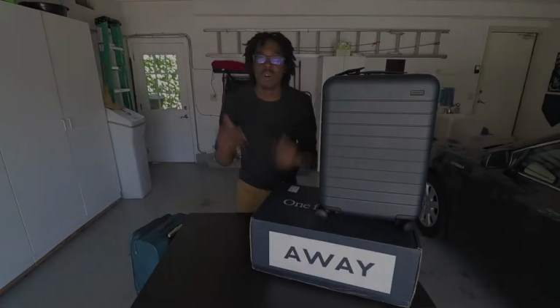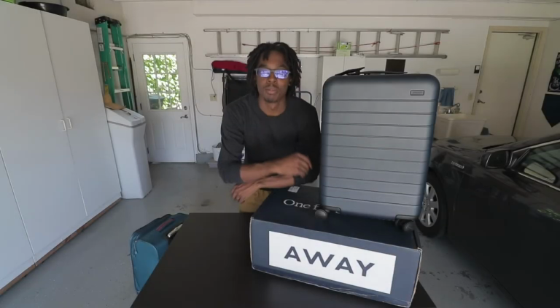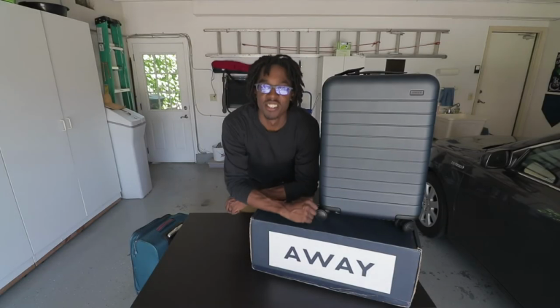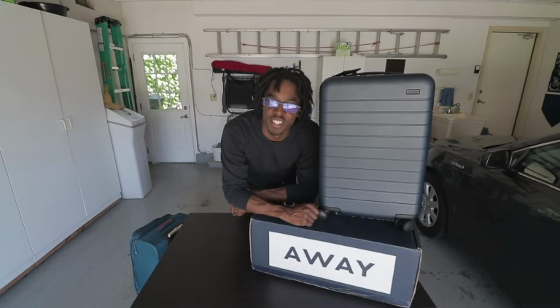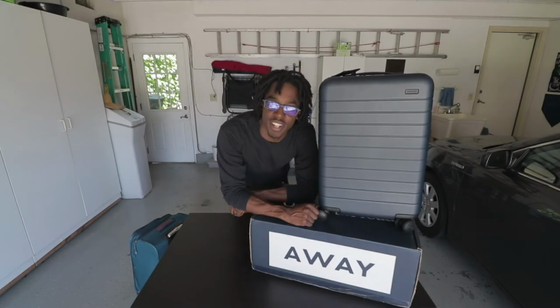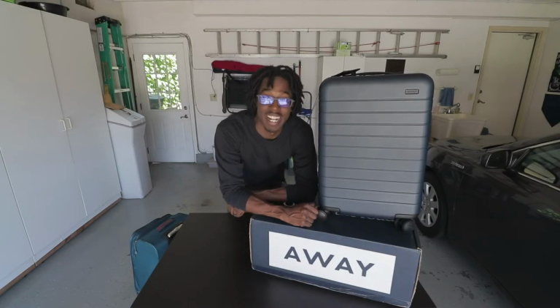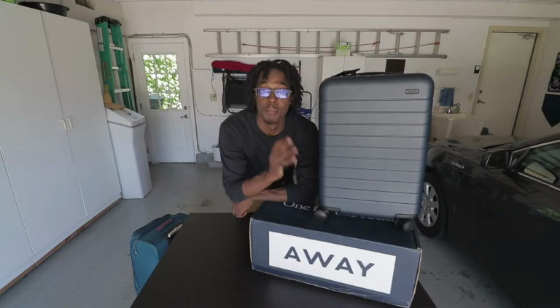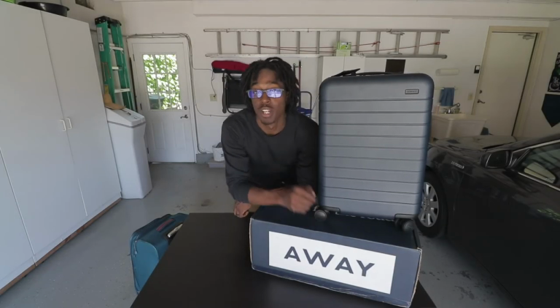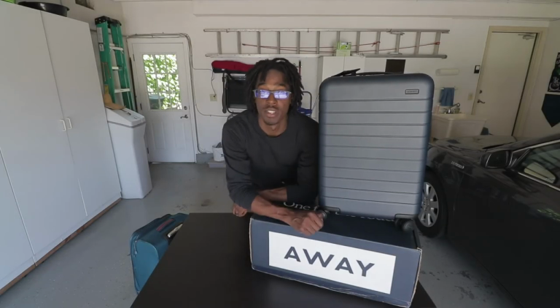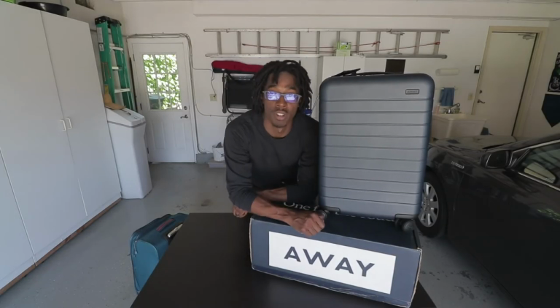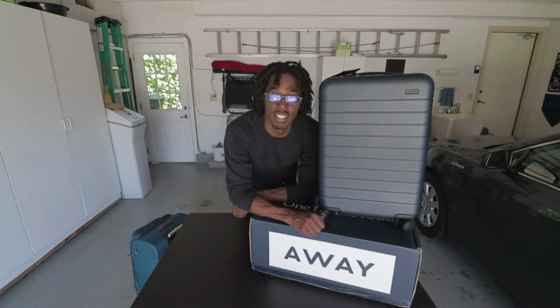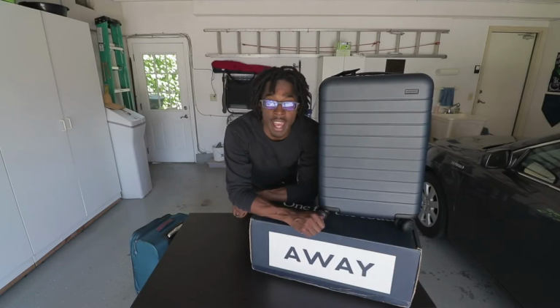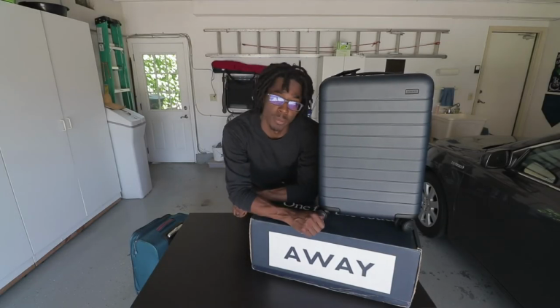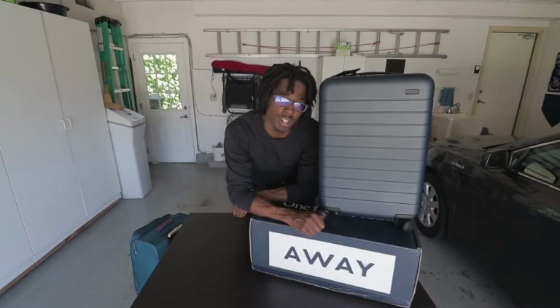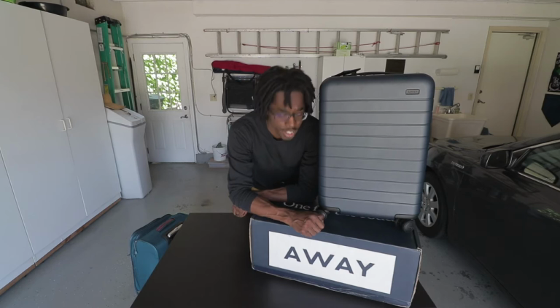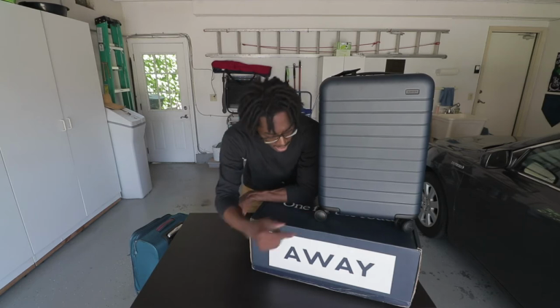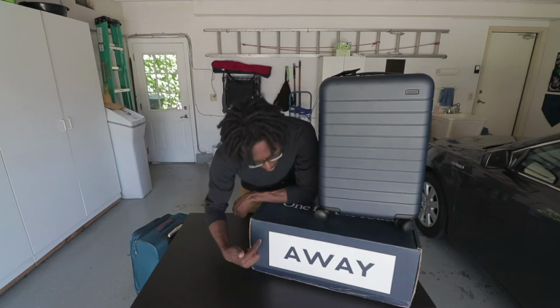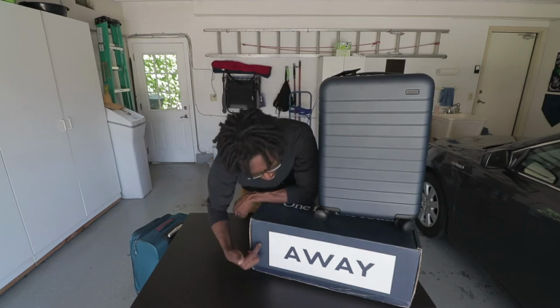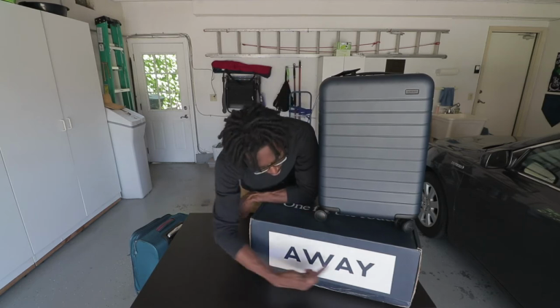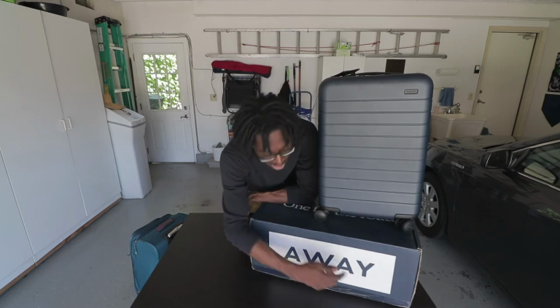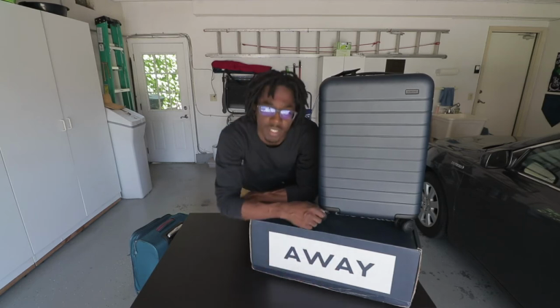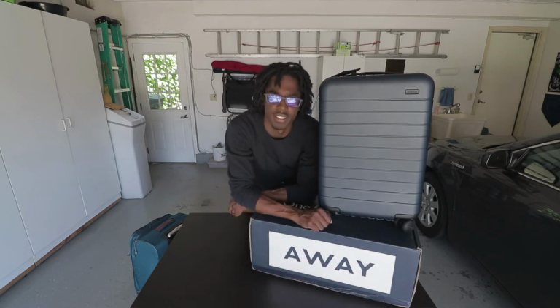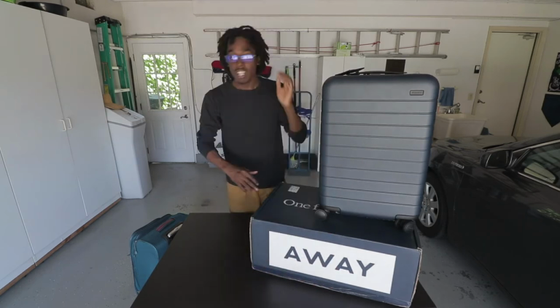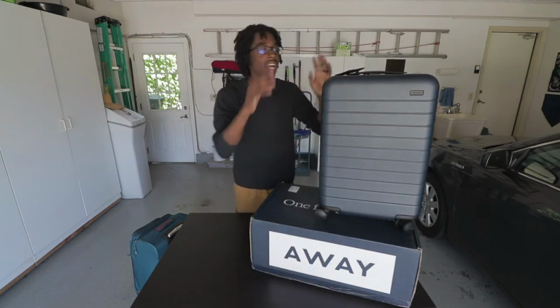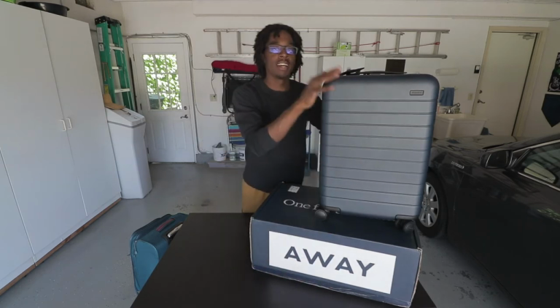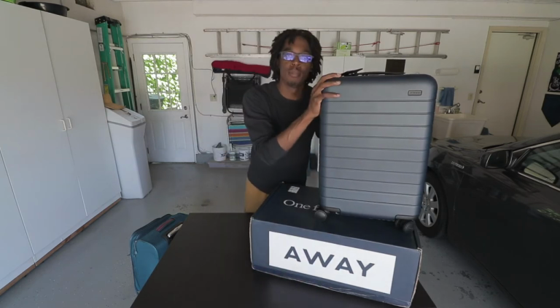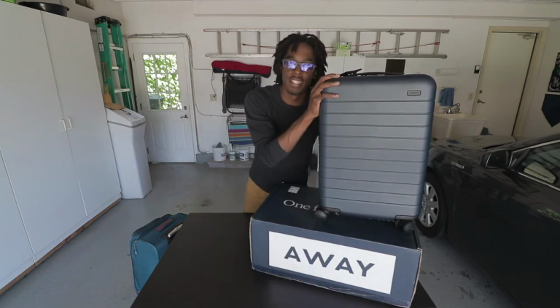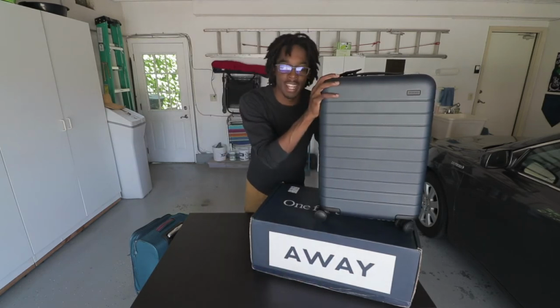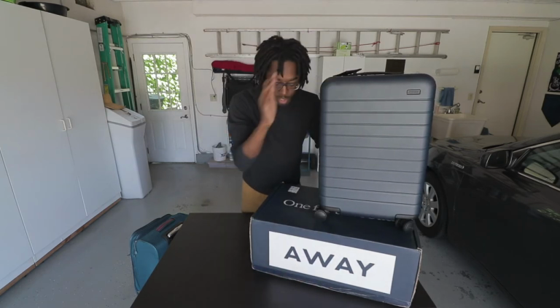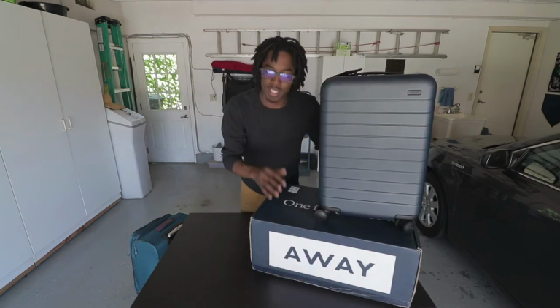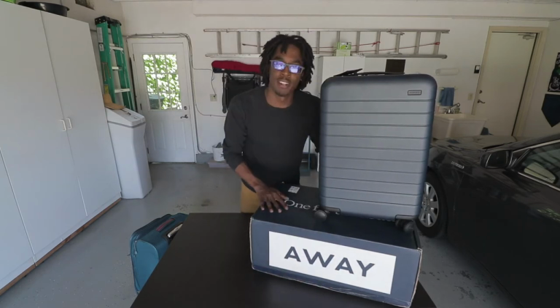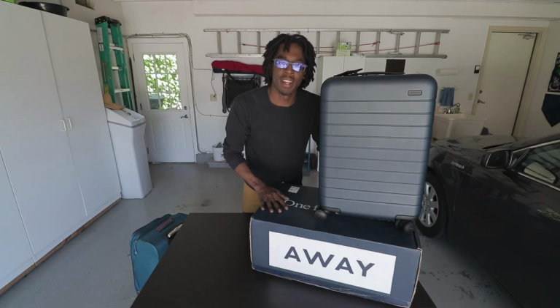What's up guys, Tristan Ervin here and I am back with another vlog. Today I'm going to be talking to you guys about Away travel suitcases. I got my NML today and I'm super excited about it.